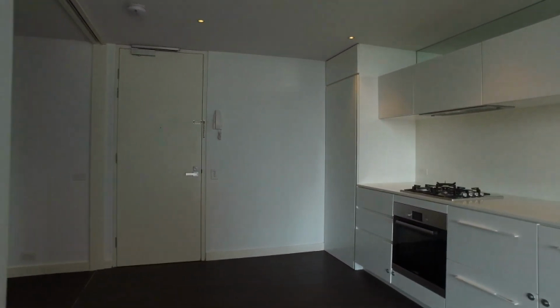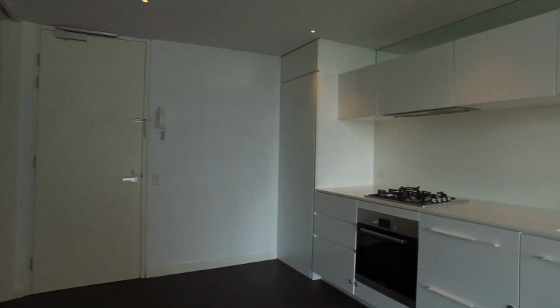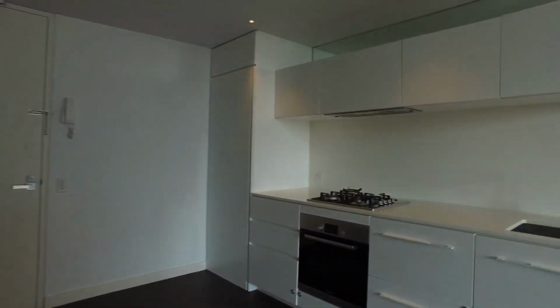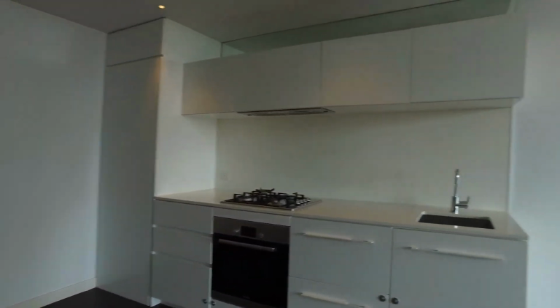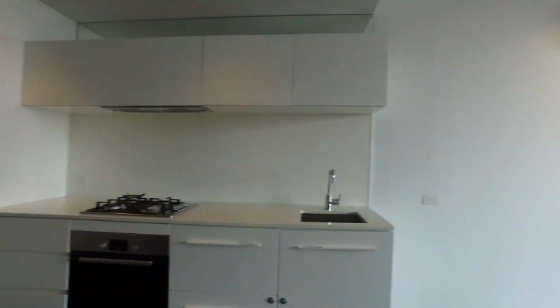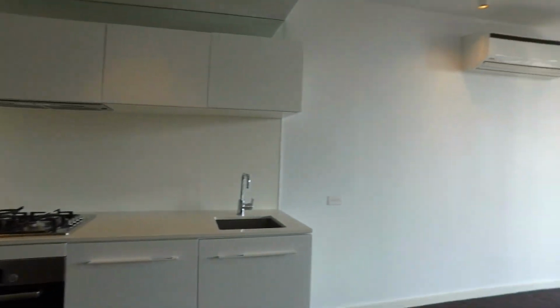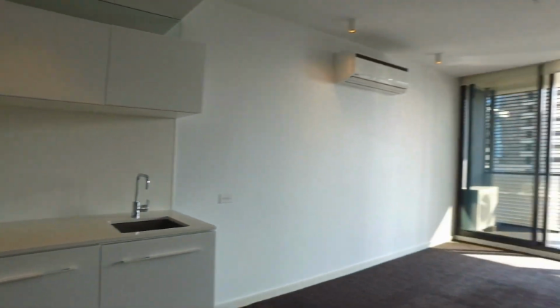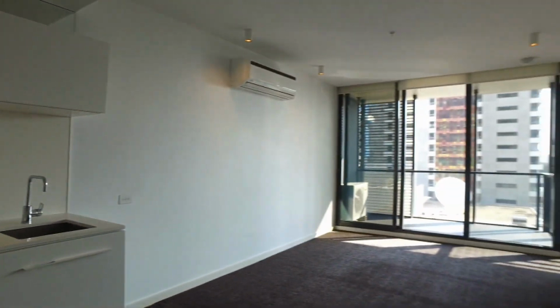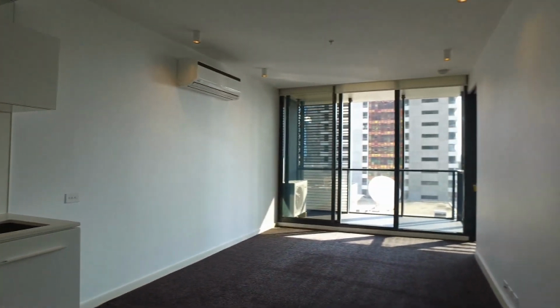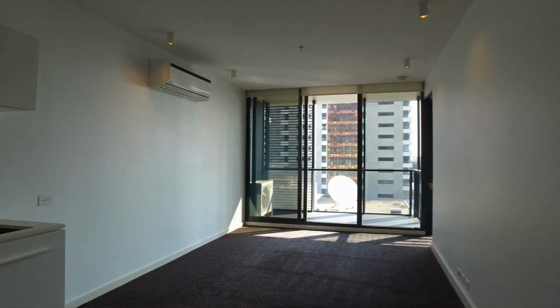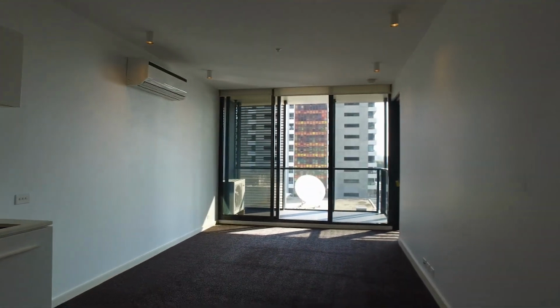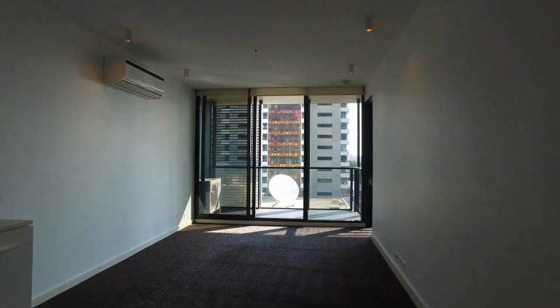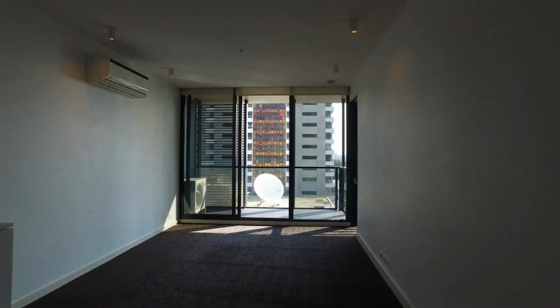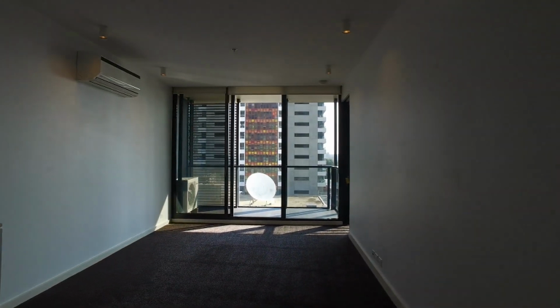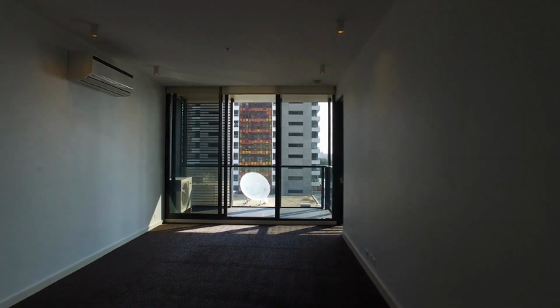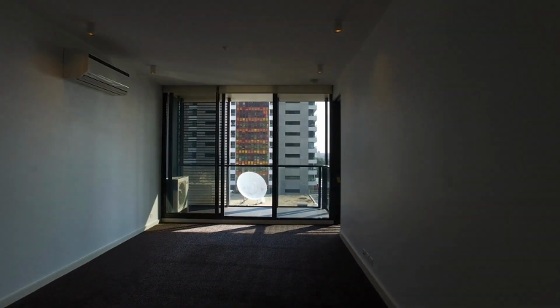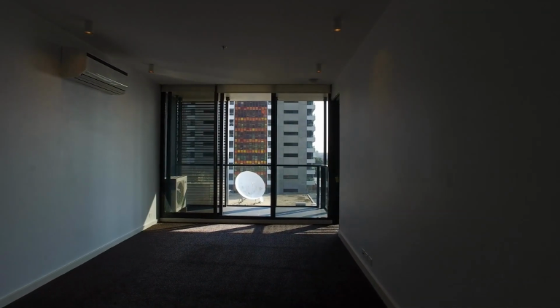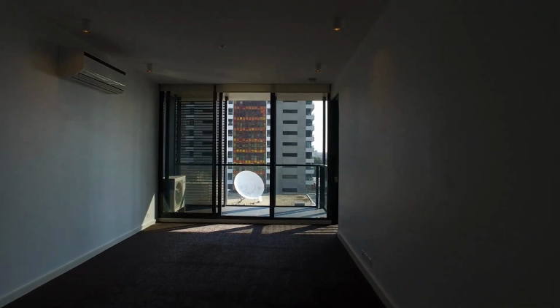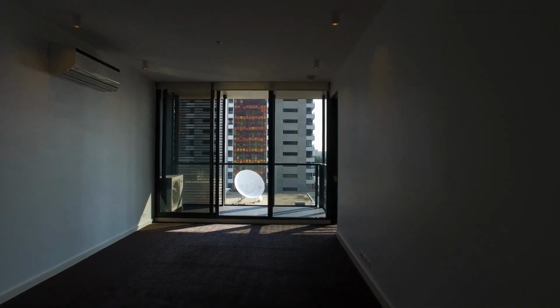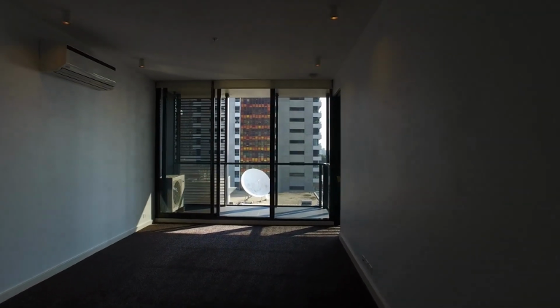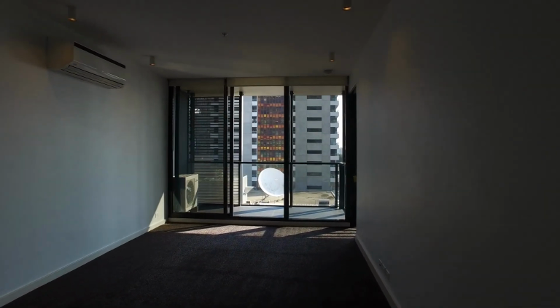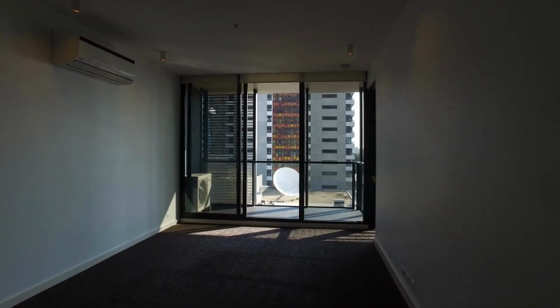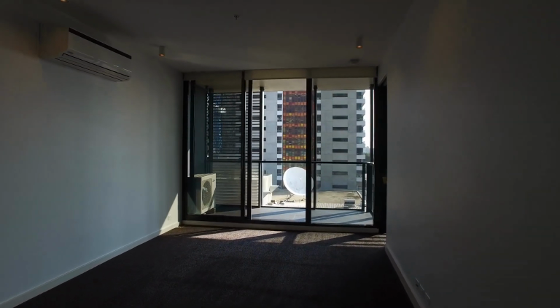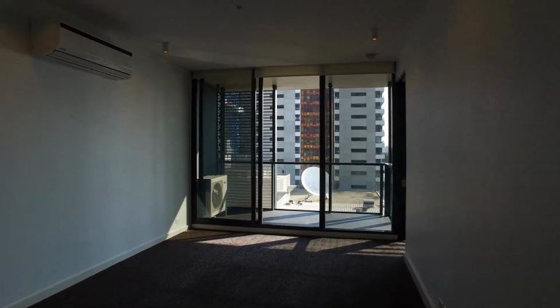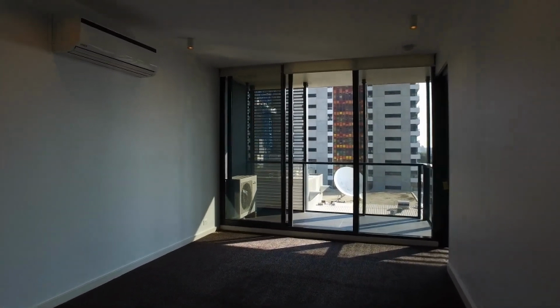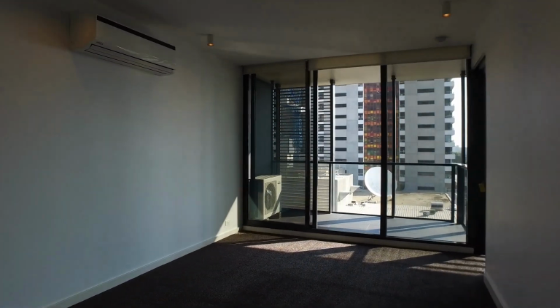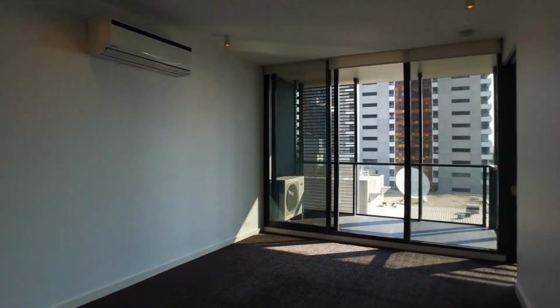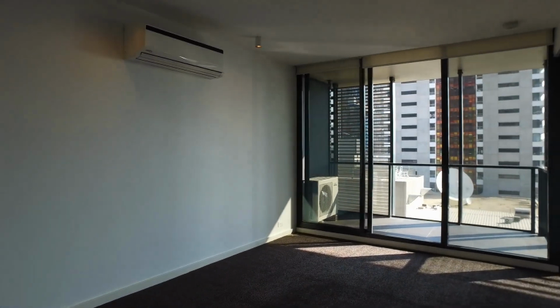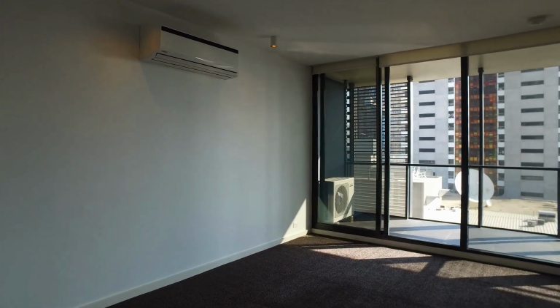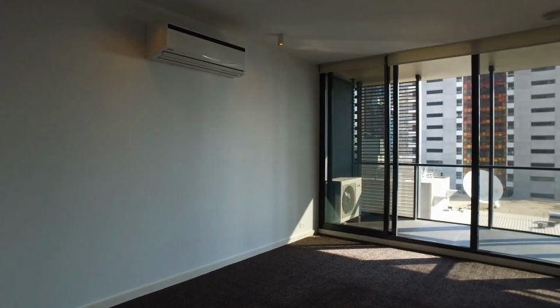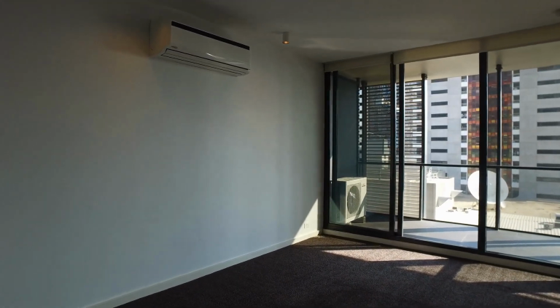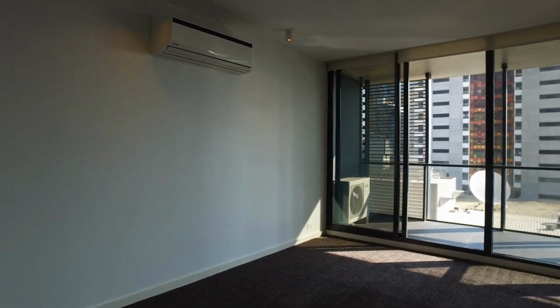Across to the living area, again a decent sized living area here to put your lounge and TV unit. There's also reverse cycle air conditioning and heating.